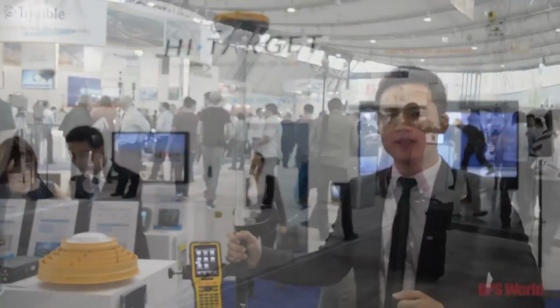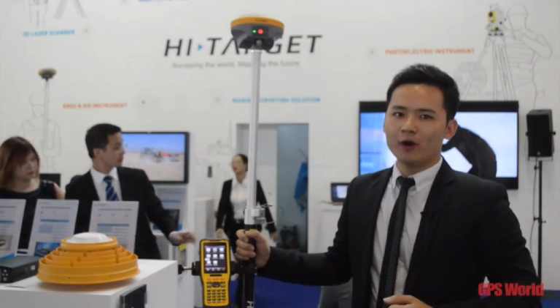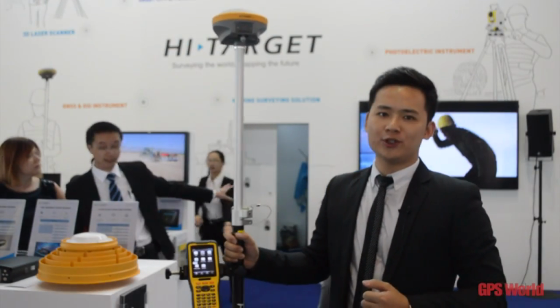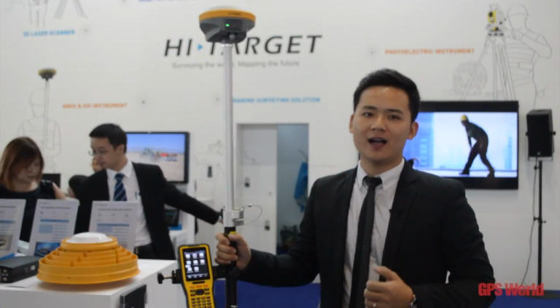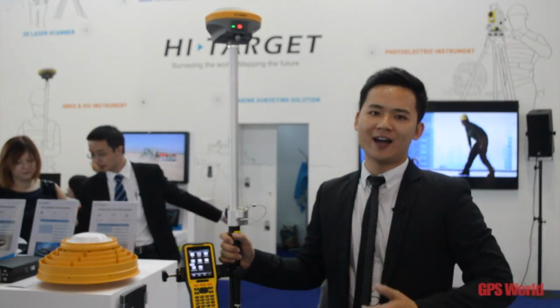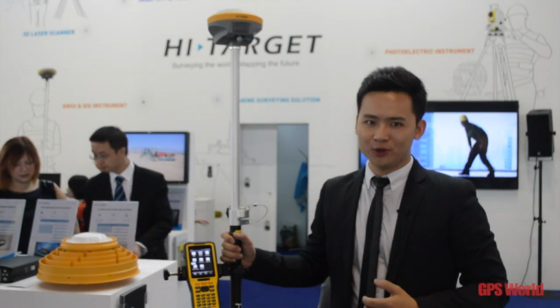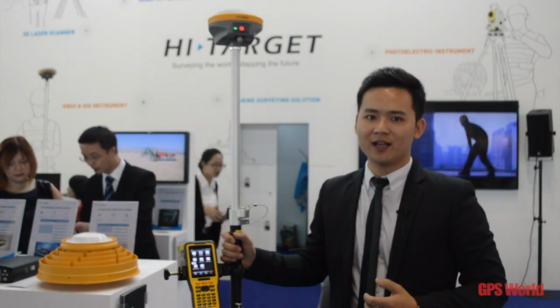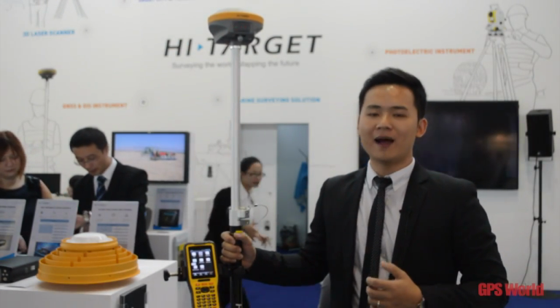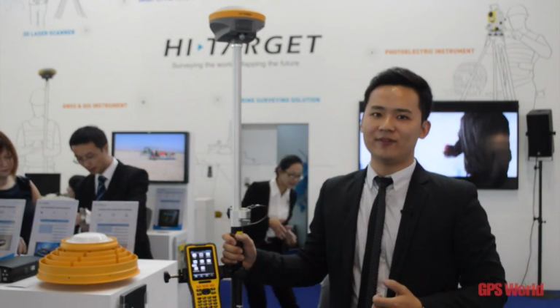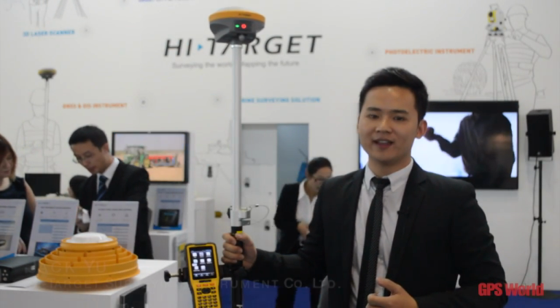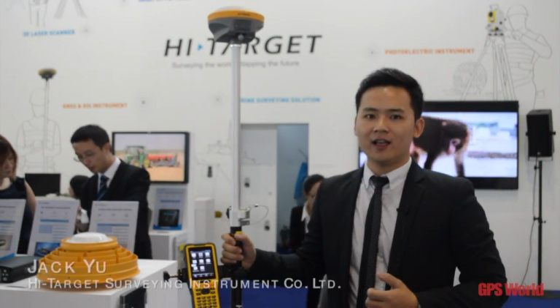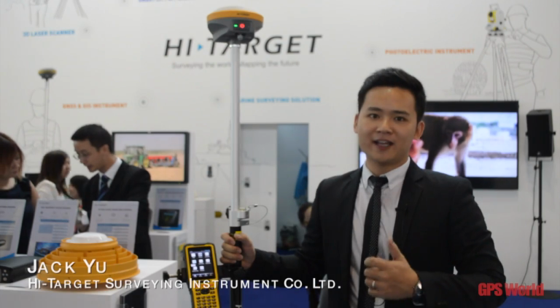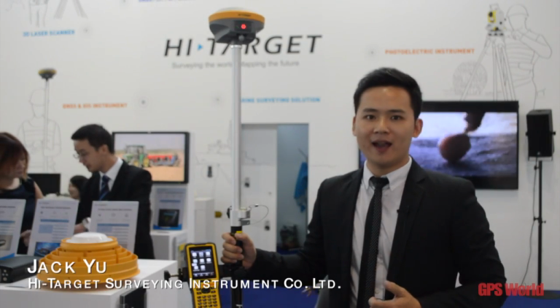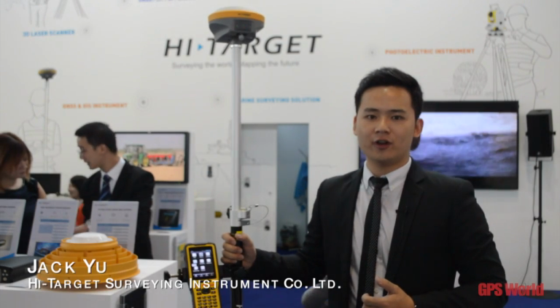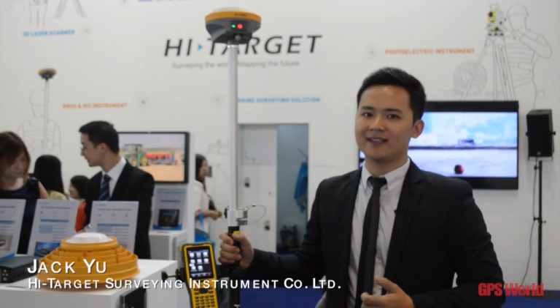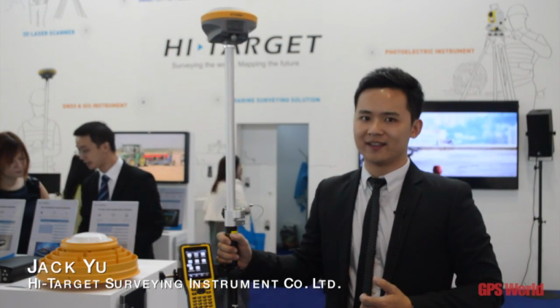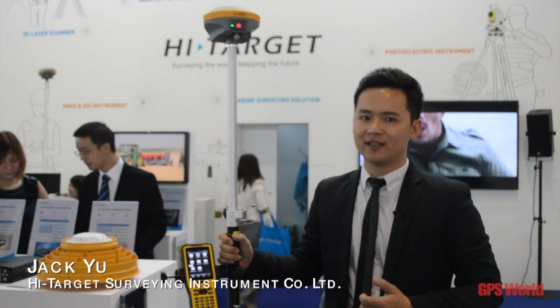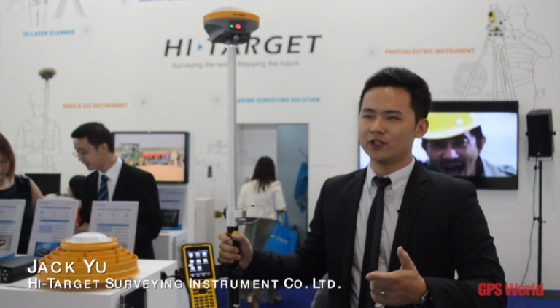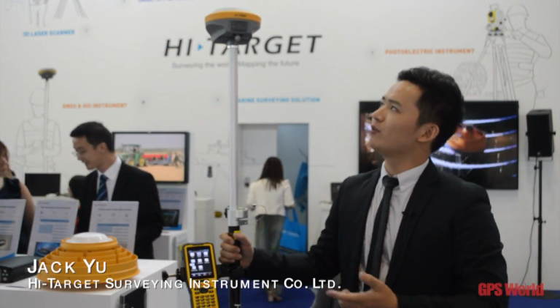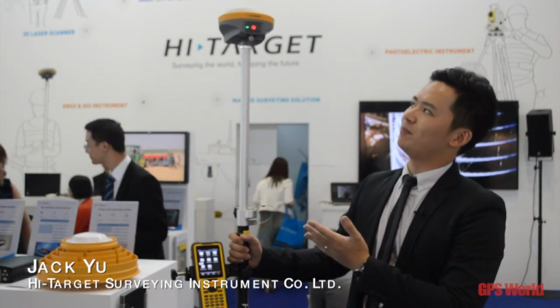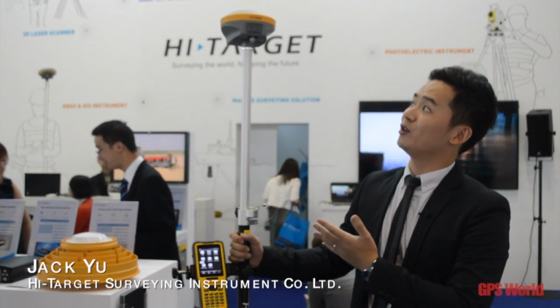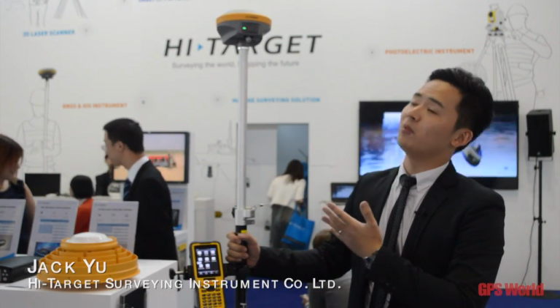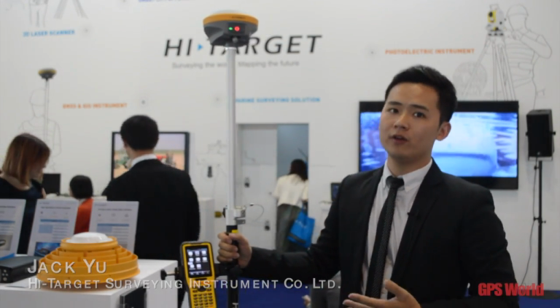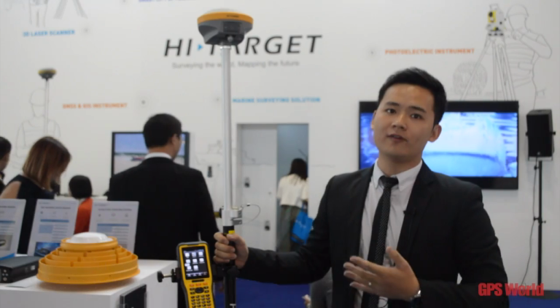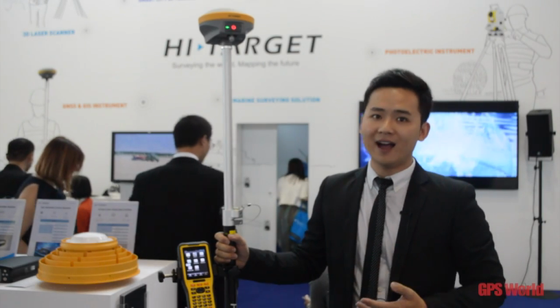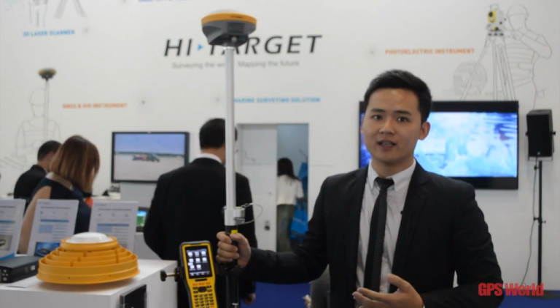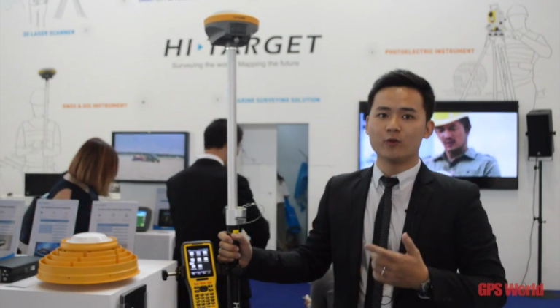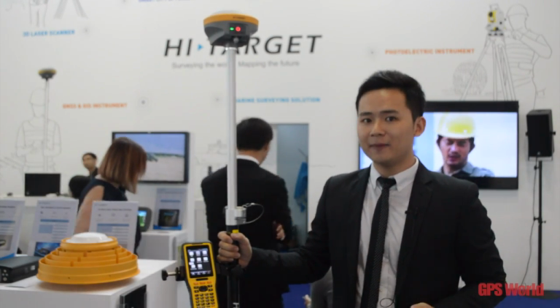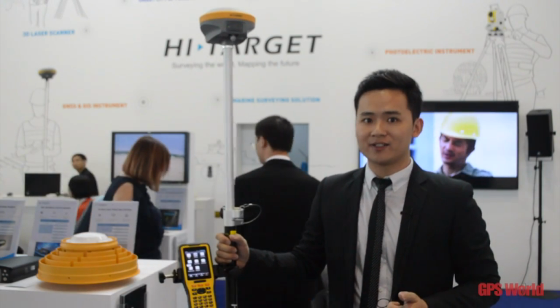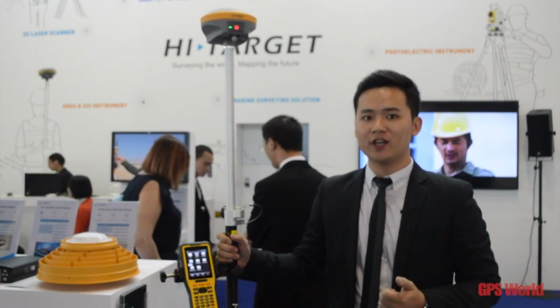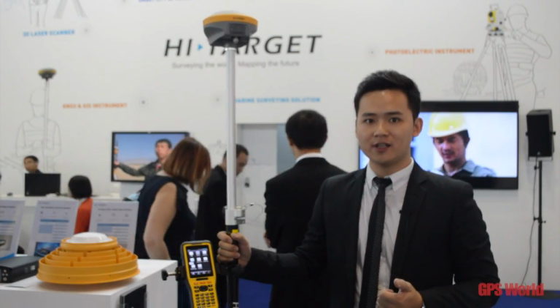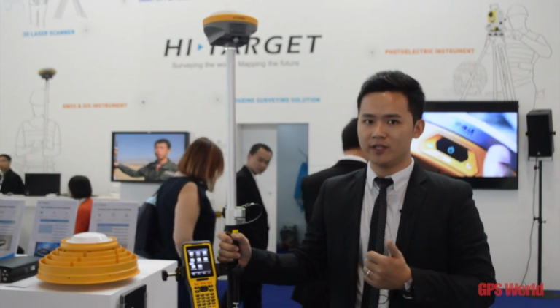Welcome to HITARGET booth. I'm Stefan, the technical manager of HITARGET. Today I'm gonna bring you the new model of HITARGET, the V90 Plus GNSS receivers.